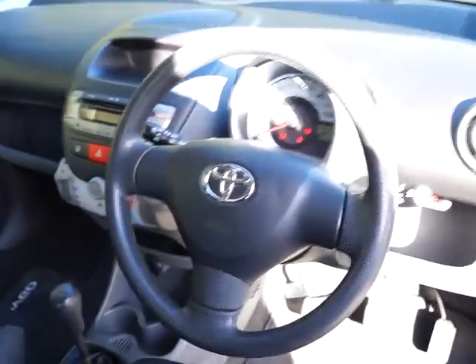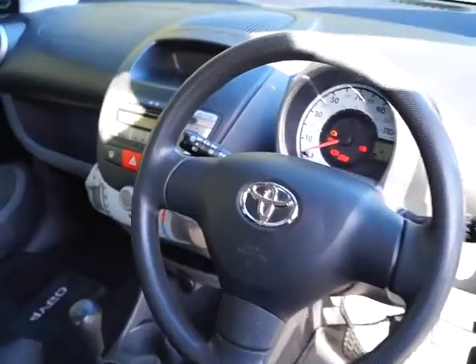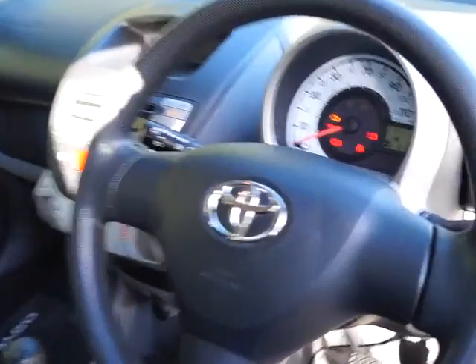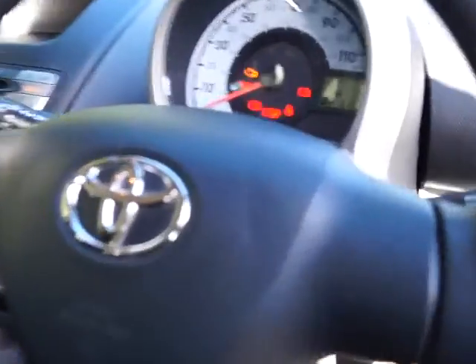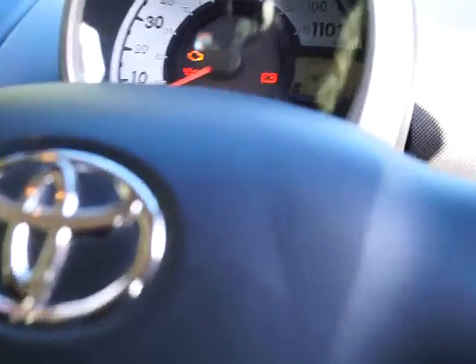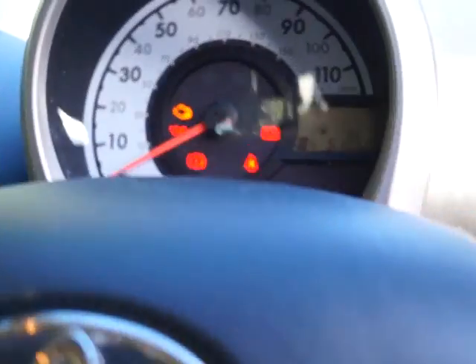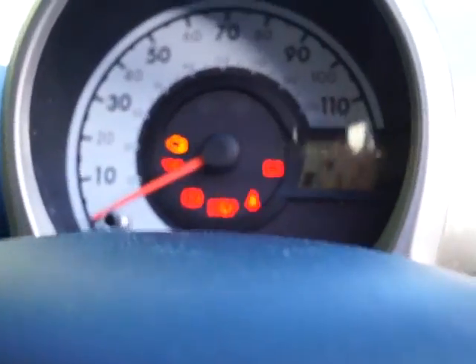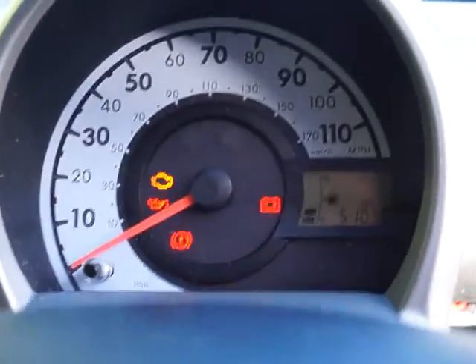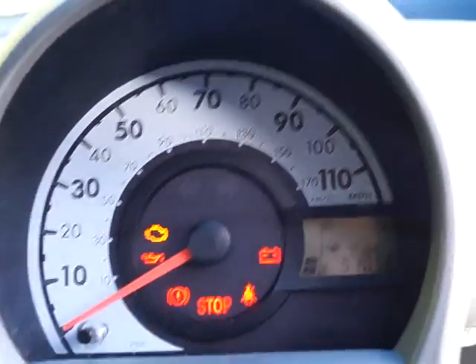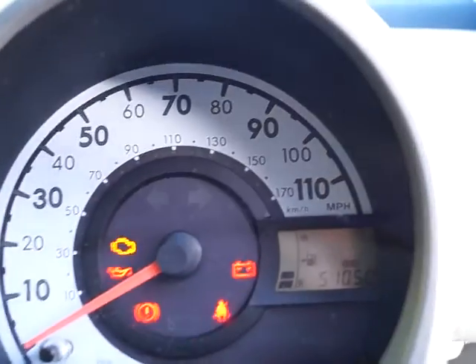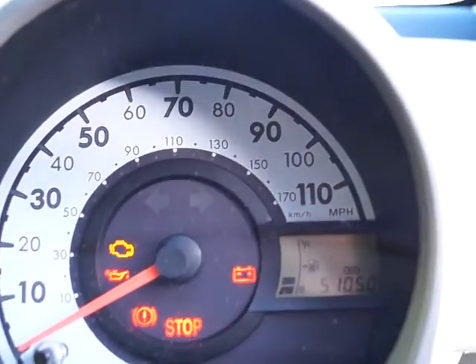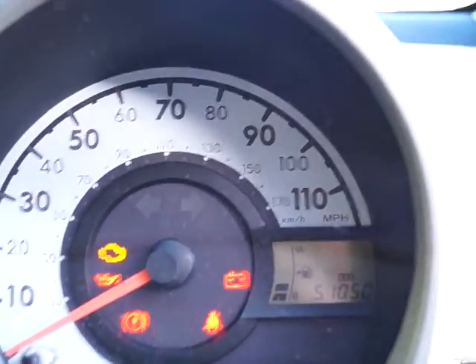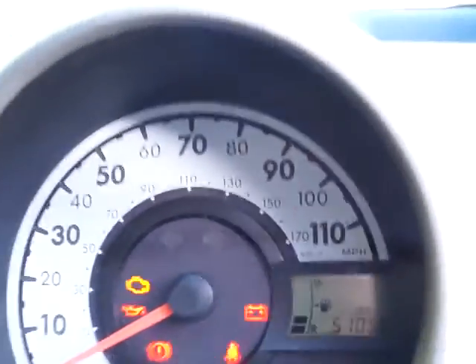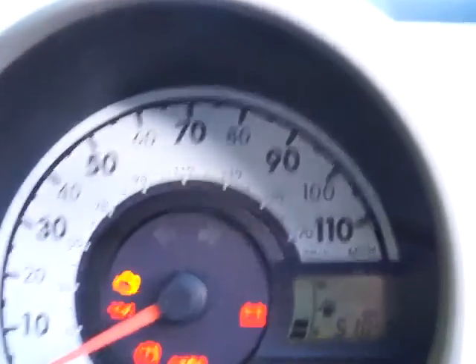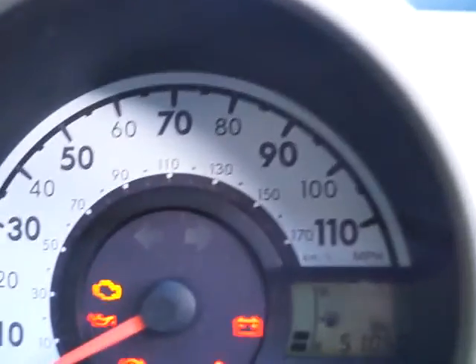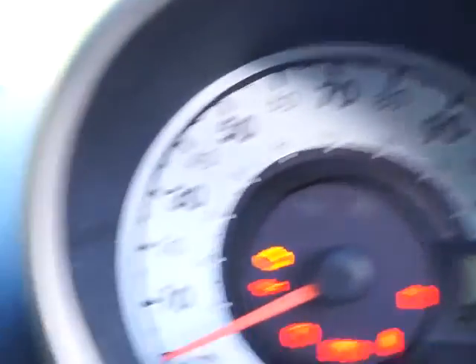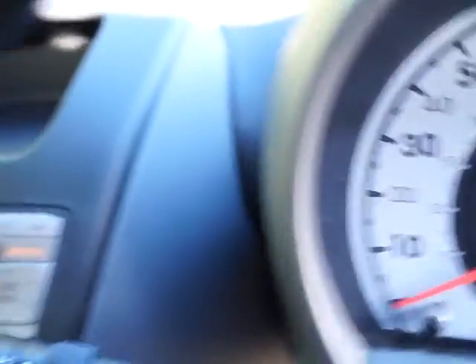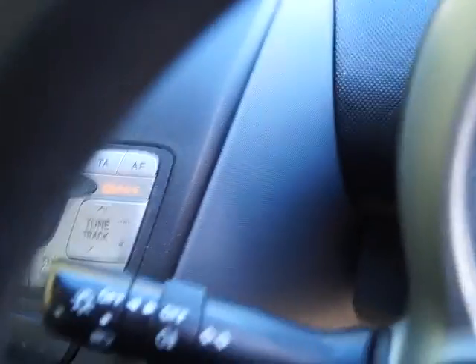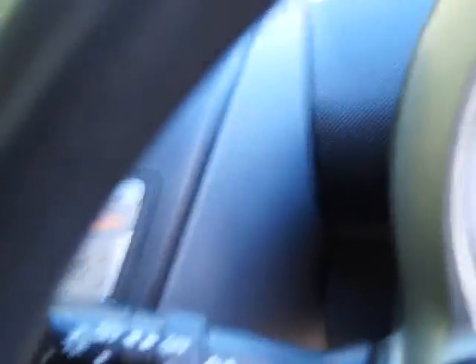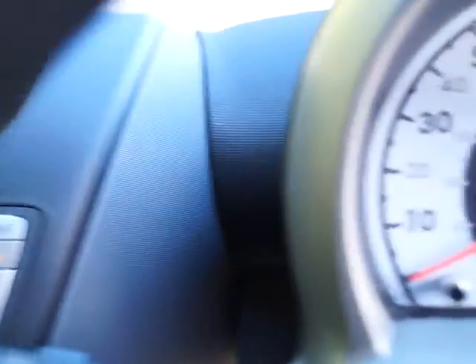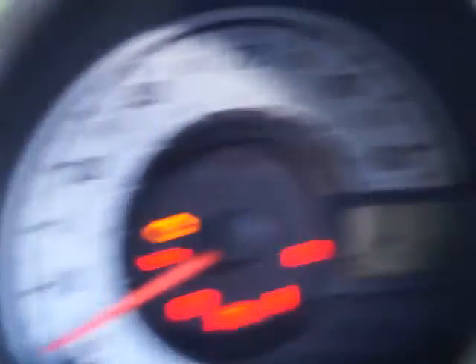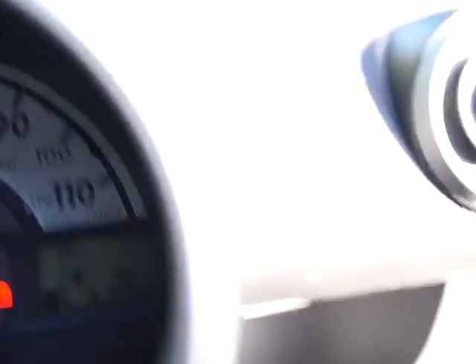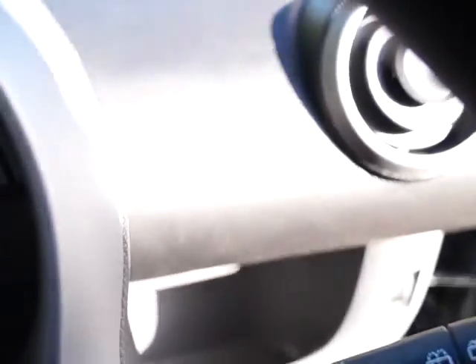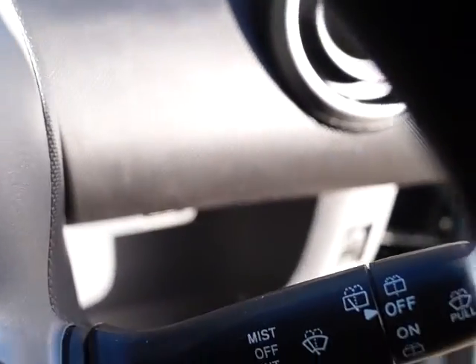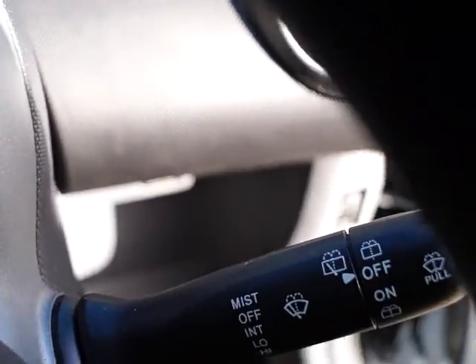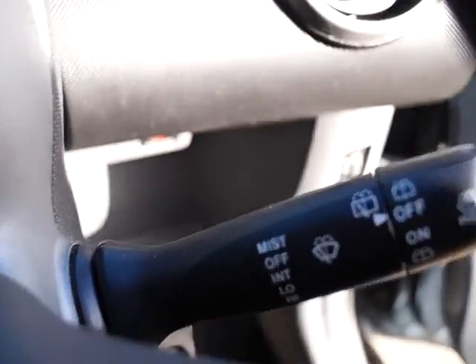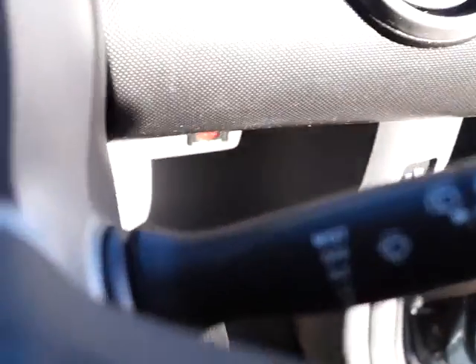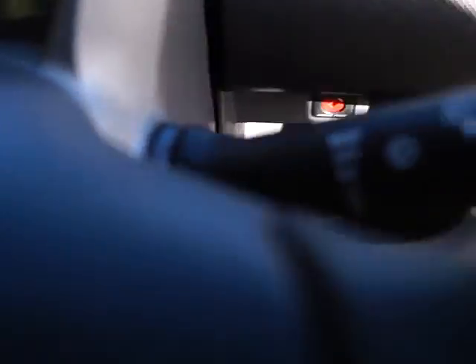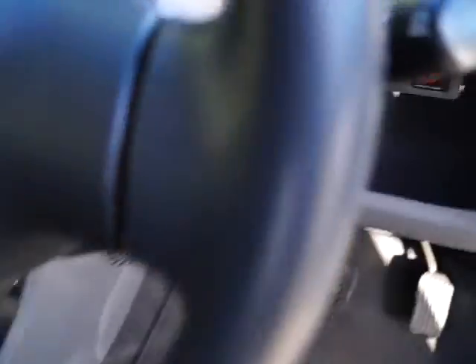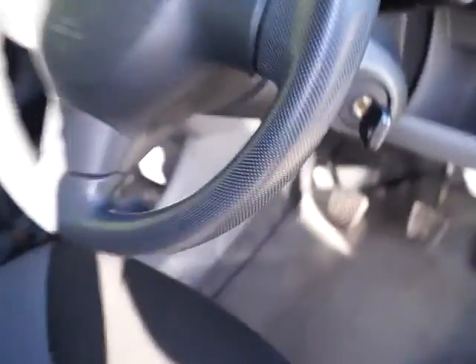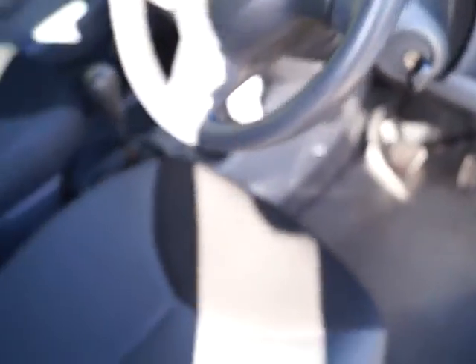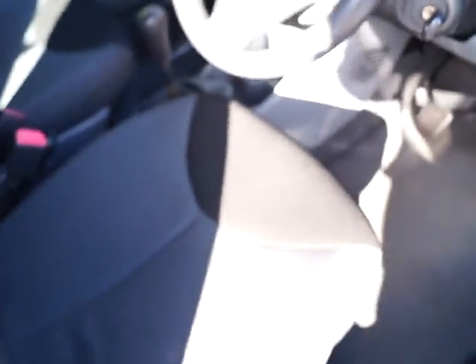Looking through you can clearly see the instruments and this car's on 51,050 miles. There's a full set of lighting controls and also wipers. There's an adjustable driver's seat.